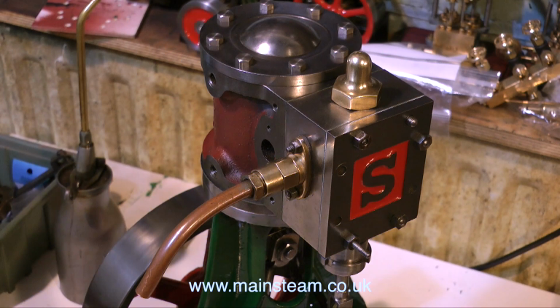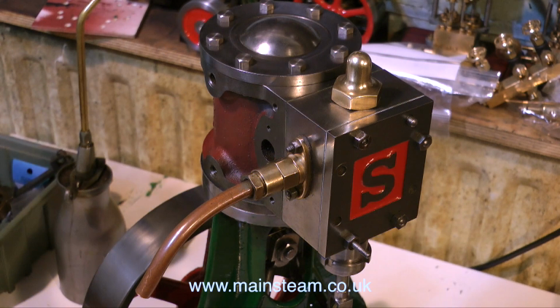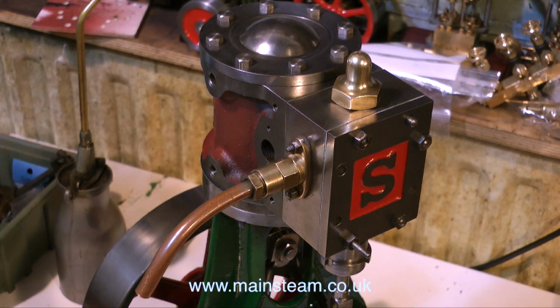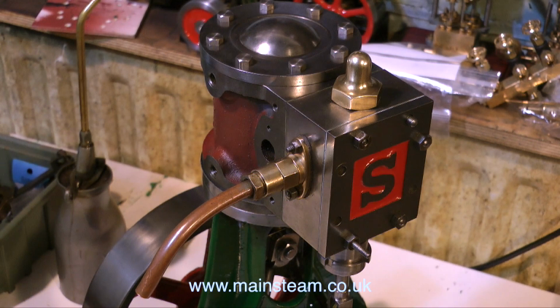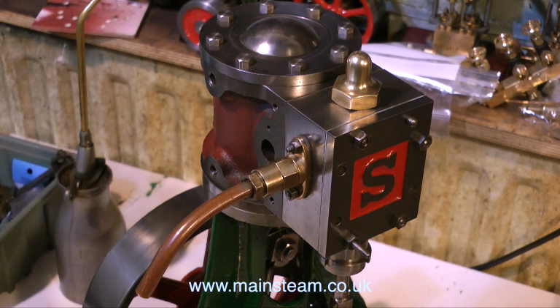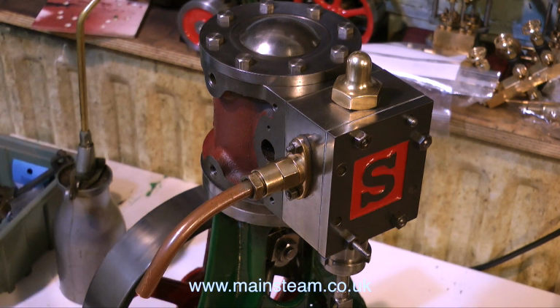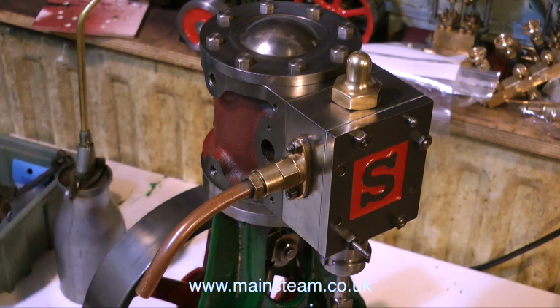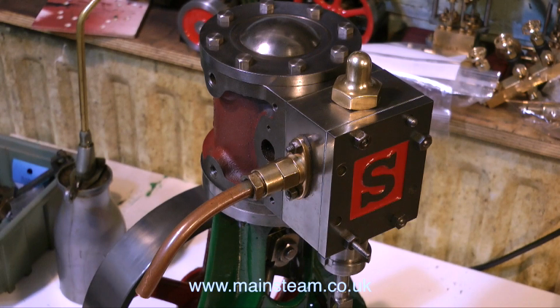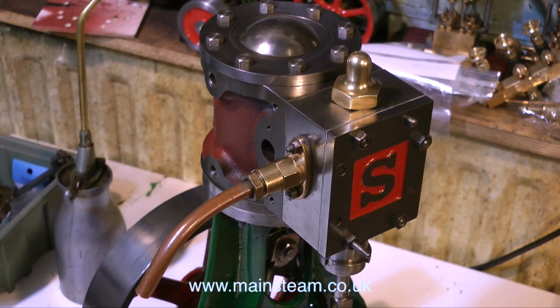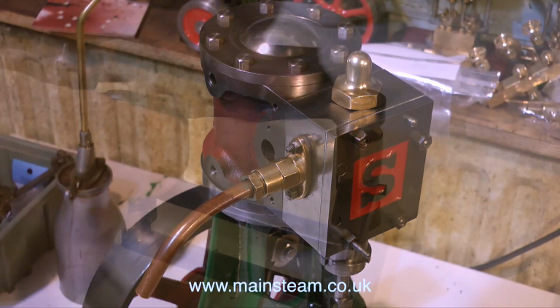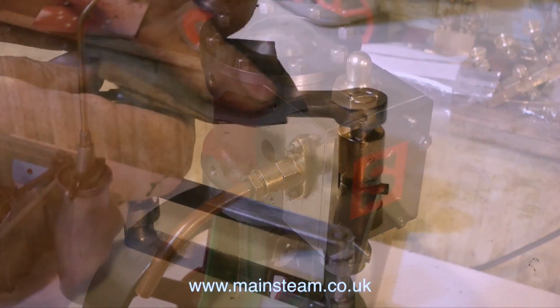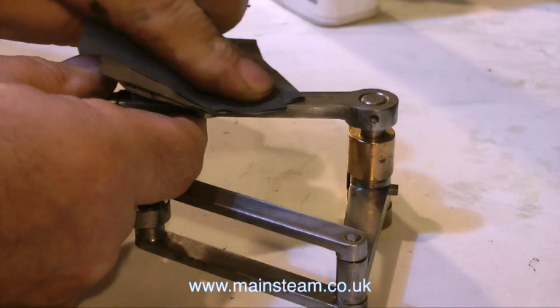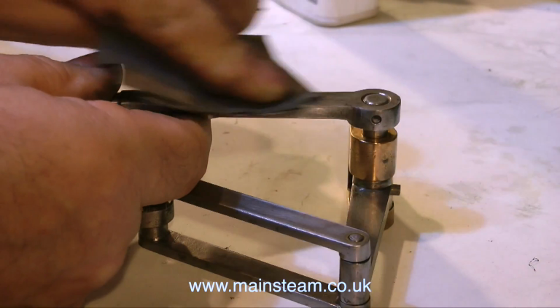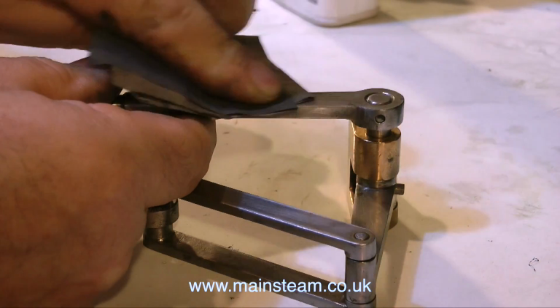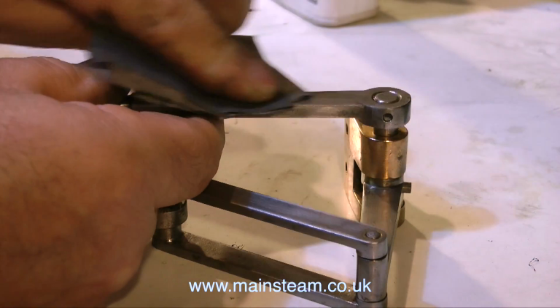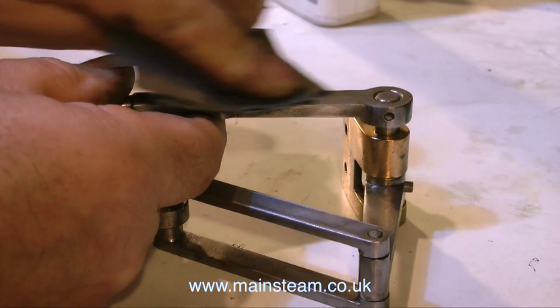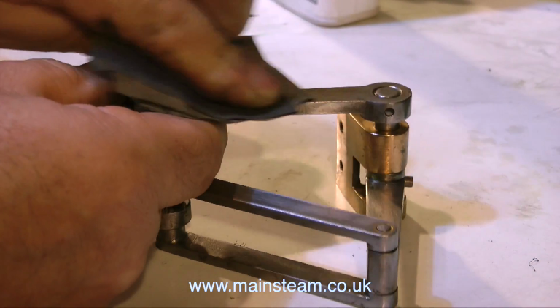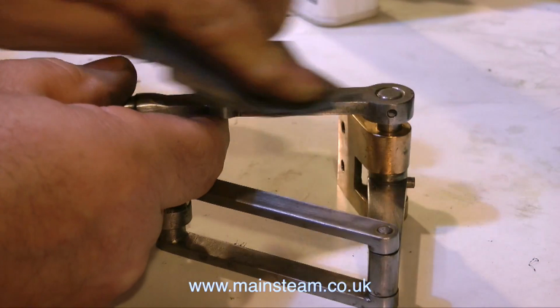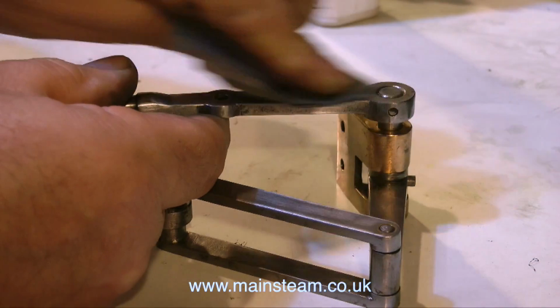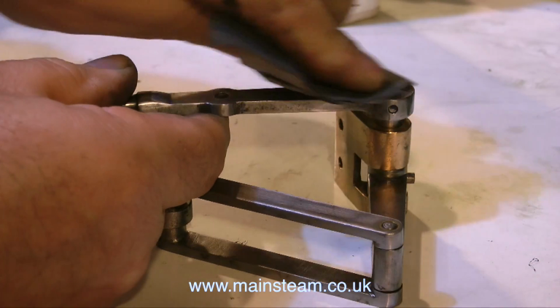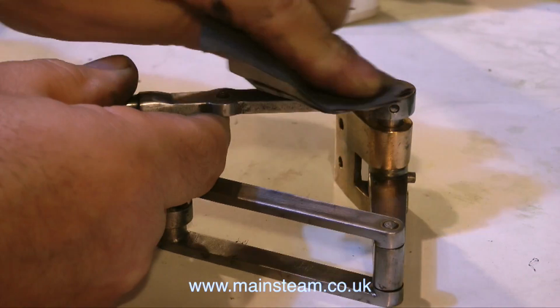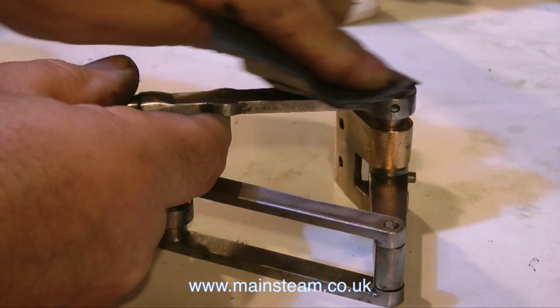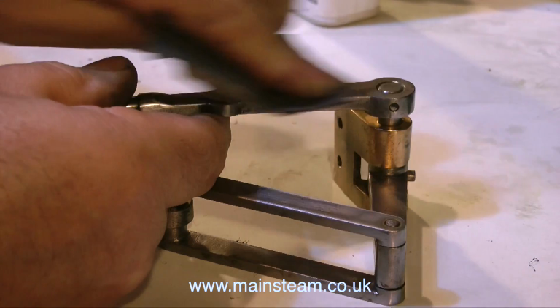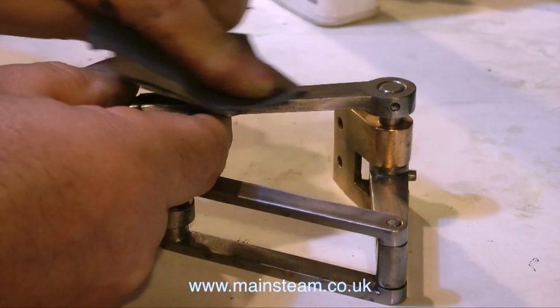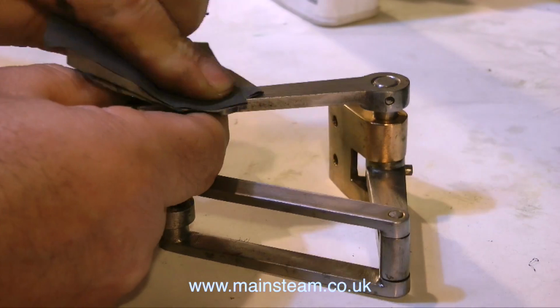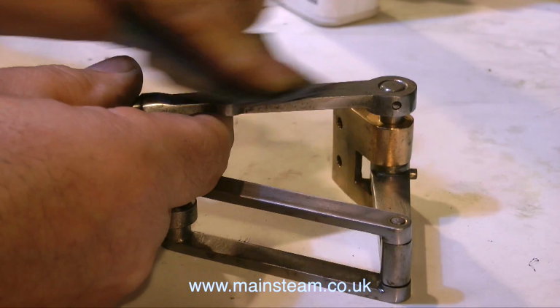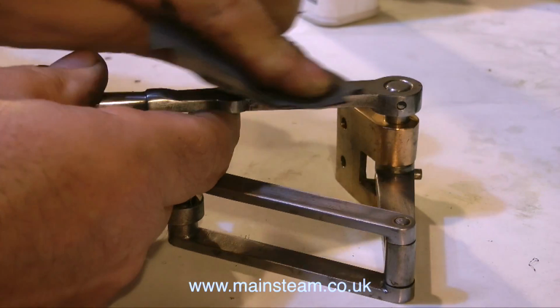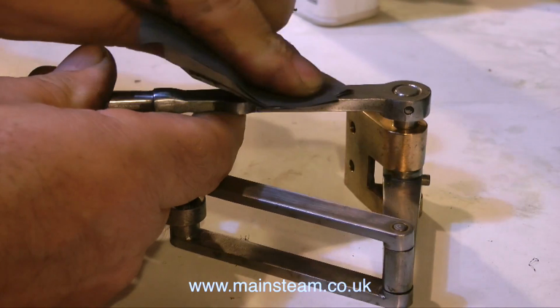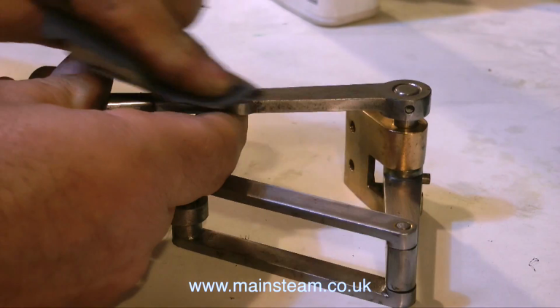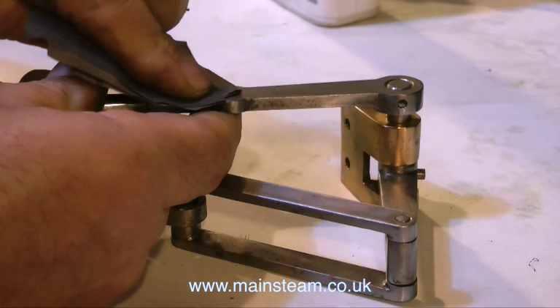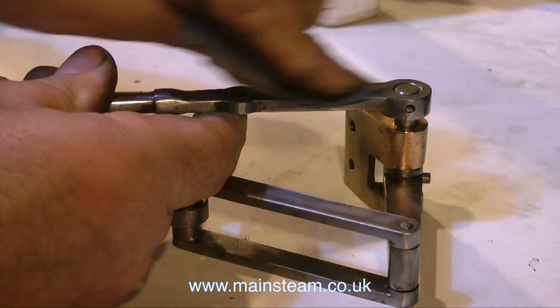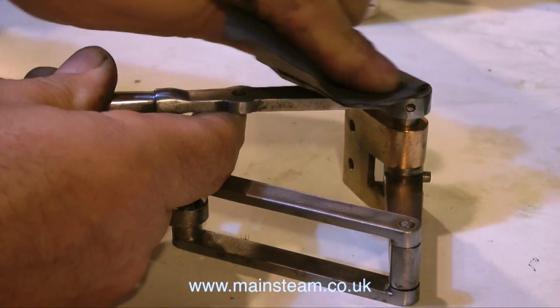If you need to know more about setting valve timing on steam engines, it's a good idea to watch my other video on the Steam Engines for Beginners series, in which I outline the setting of valve gear on a 5A.